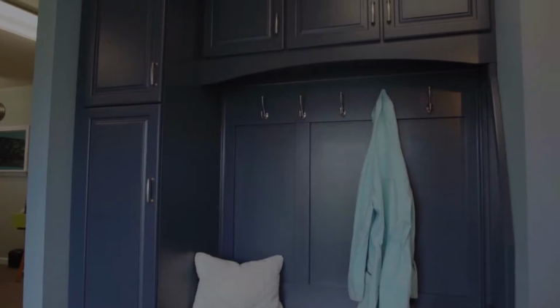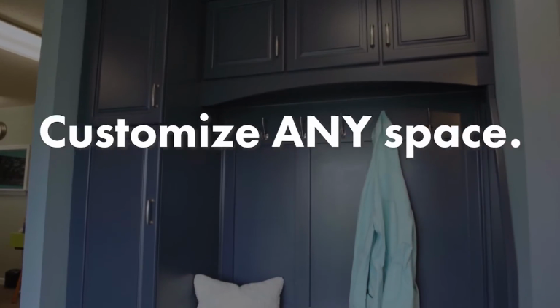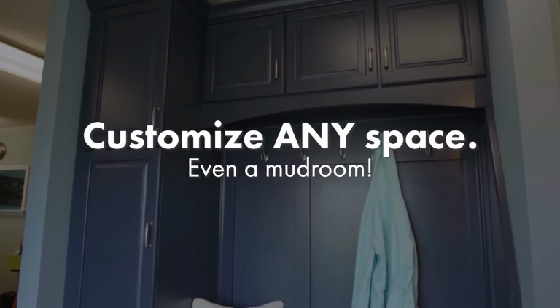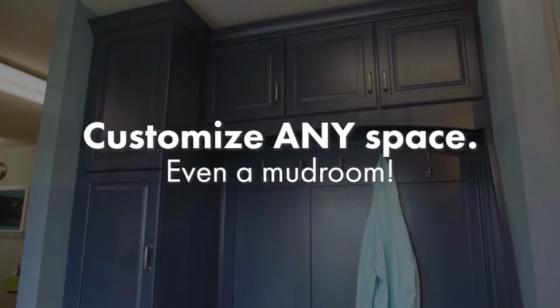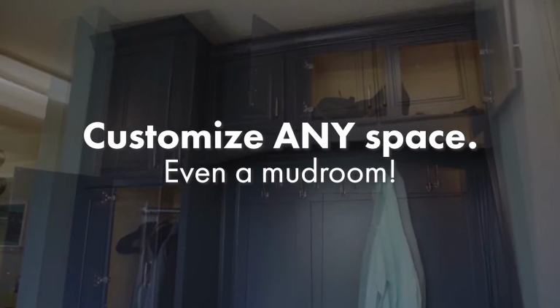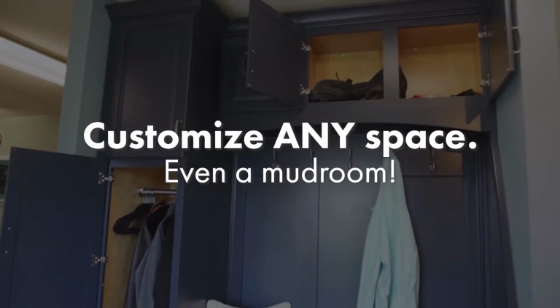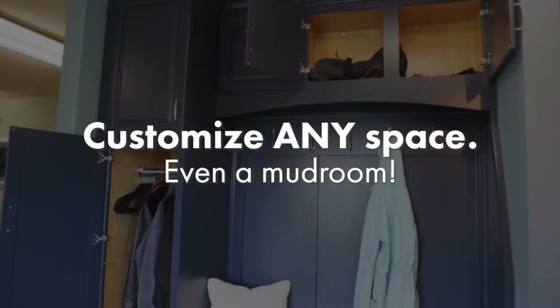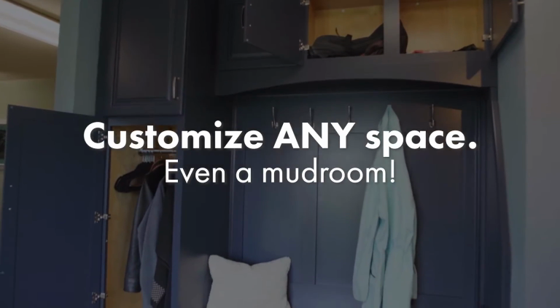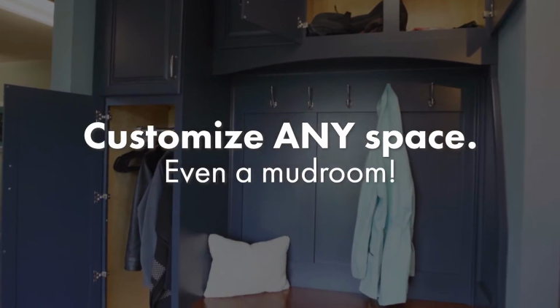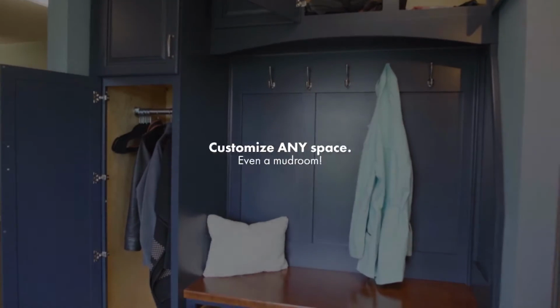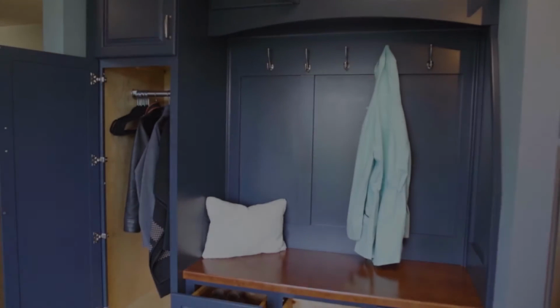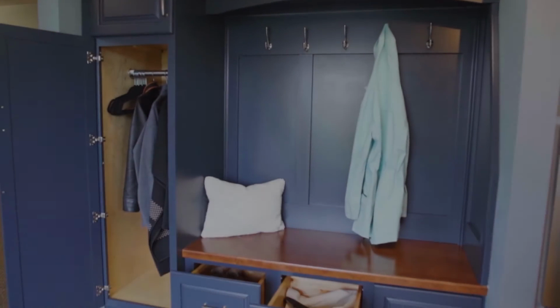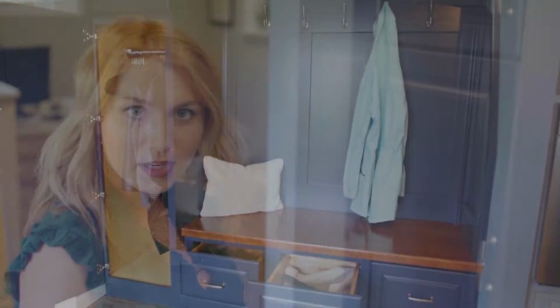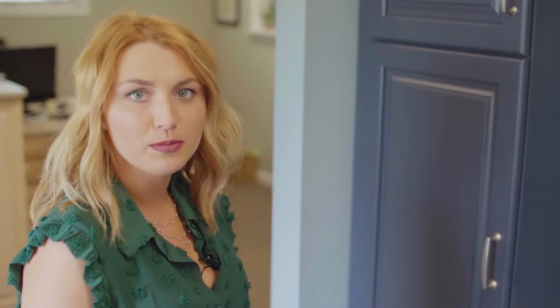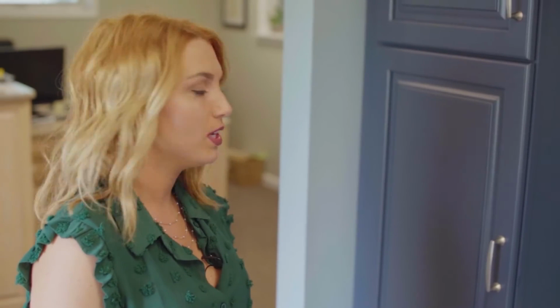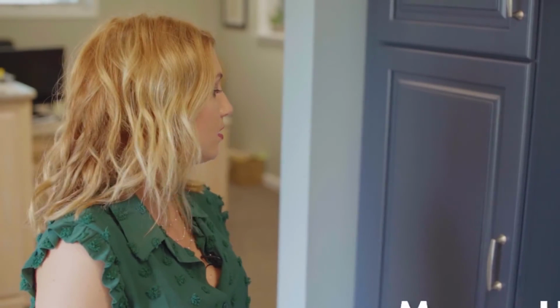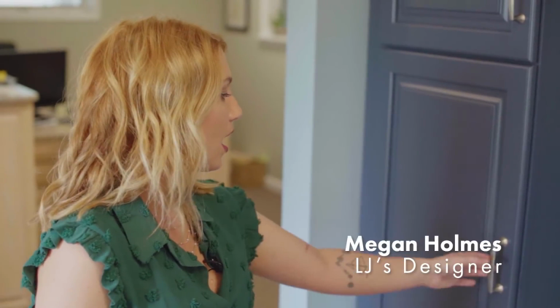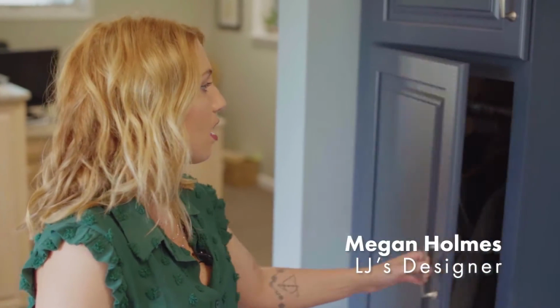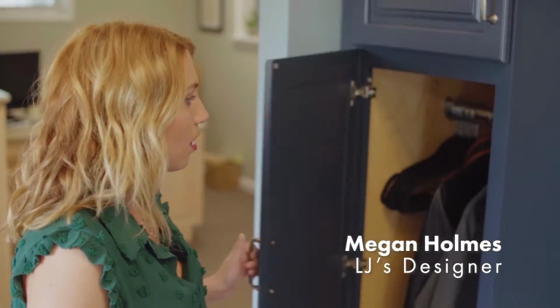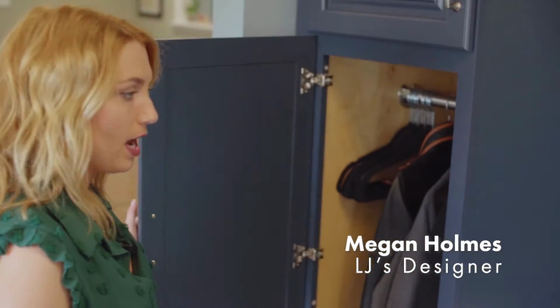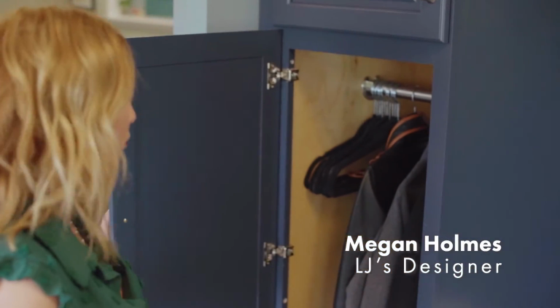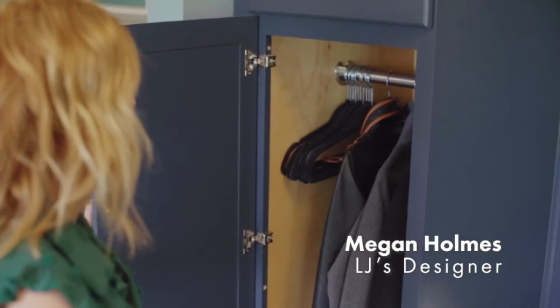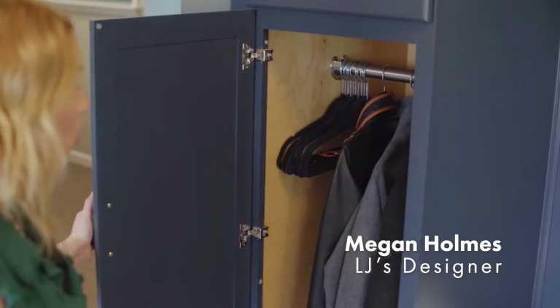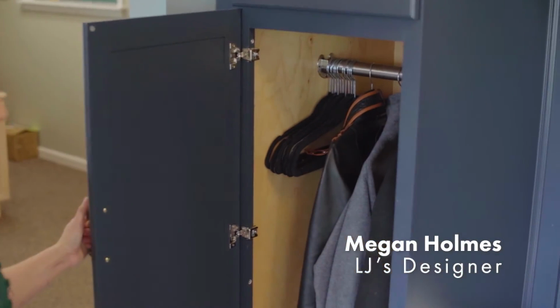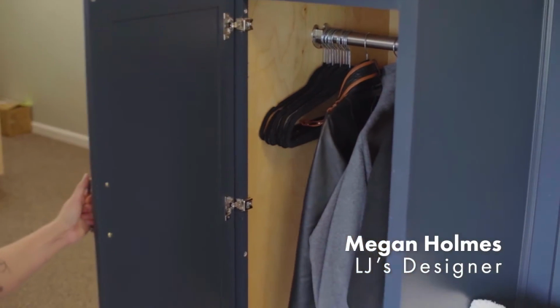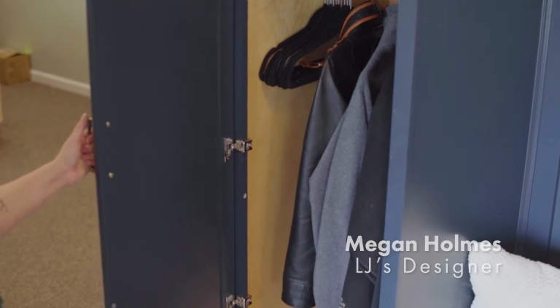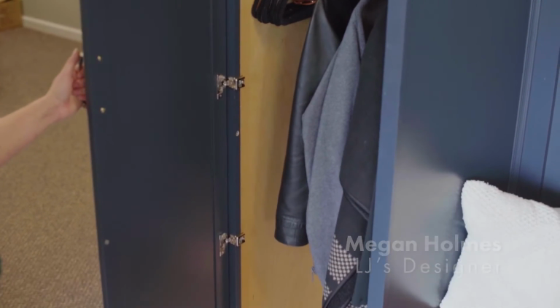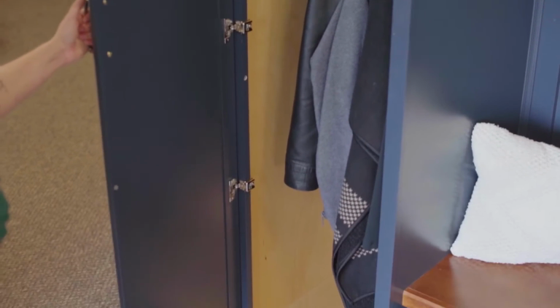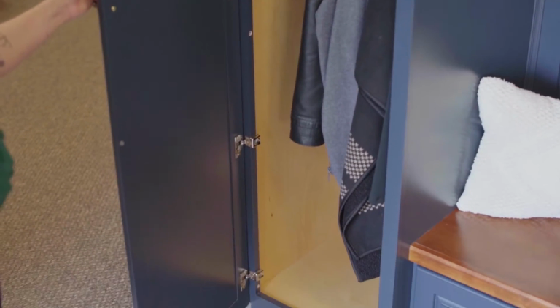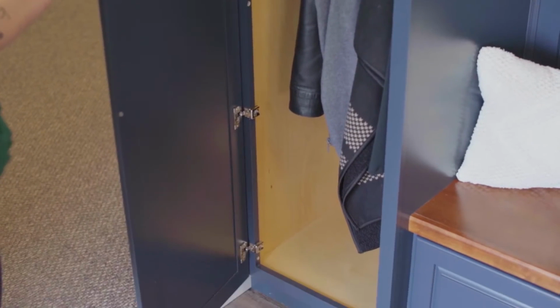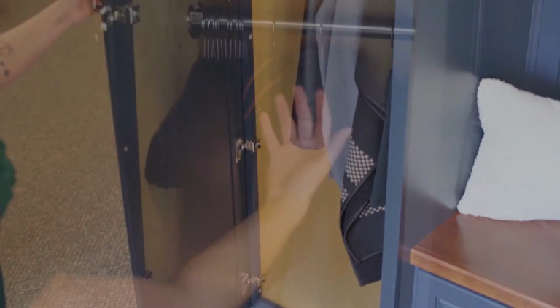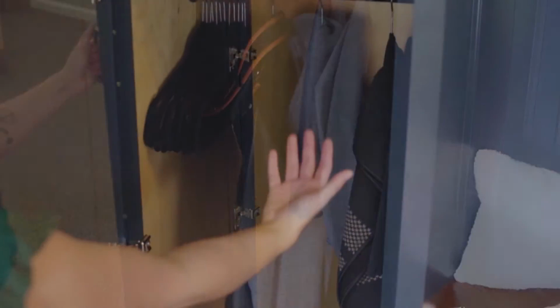LJ's Kitchens can customize any space with storage solutions, even a mudroom. In this mudroom, we designed a taller cabinet for coats or out-of-season wear — things like that, that you maybe aren't using every day.